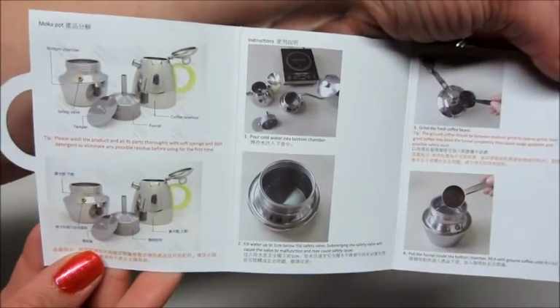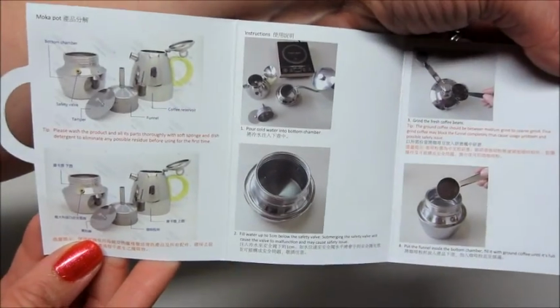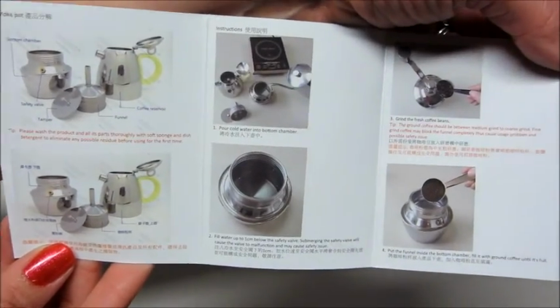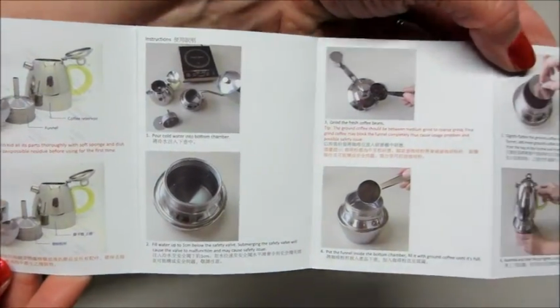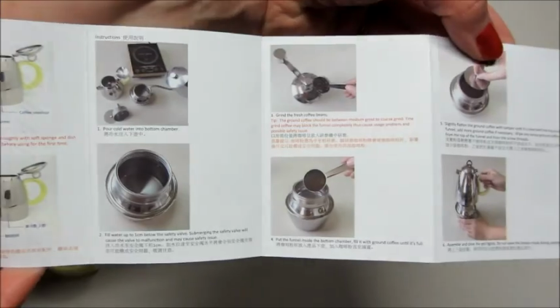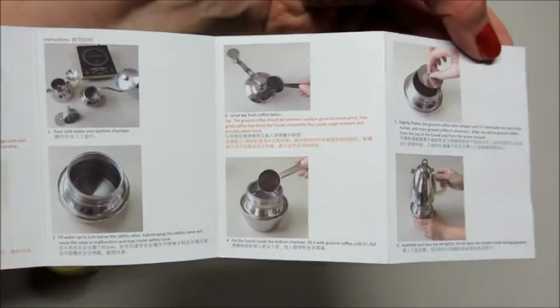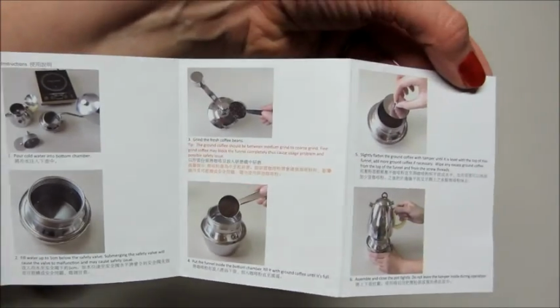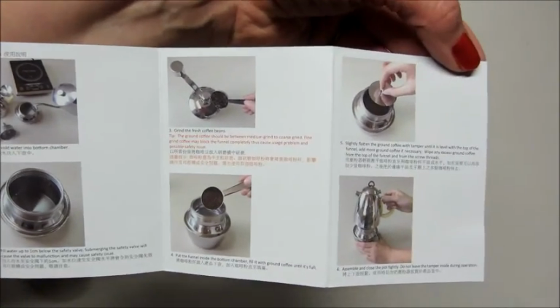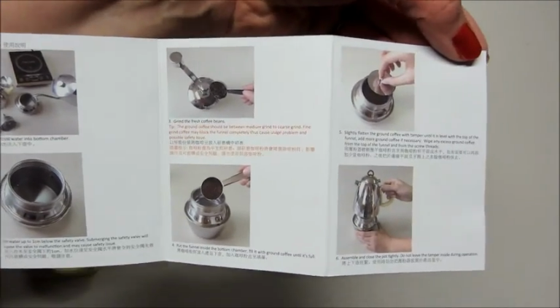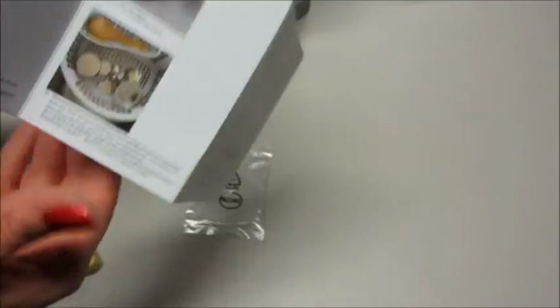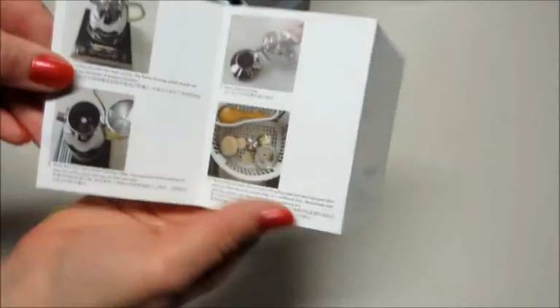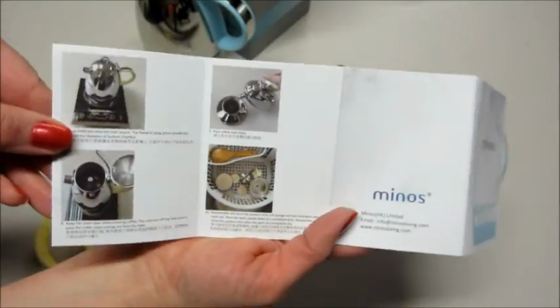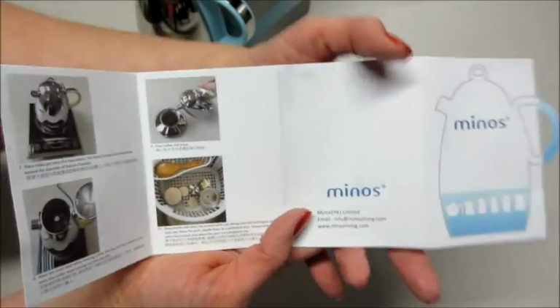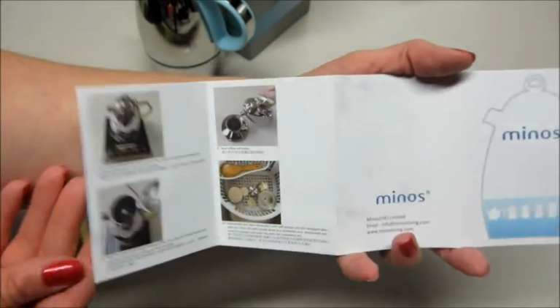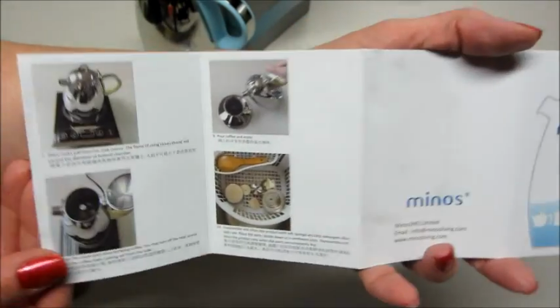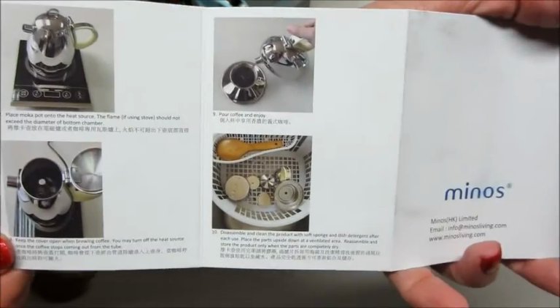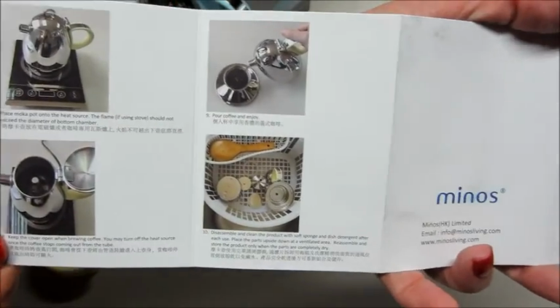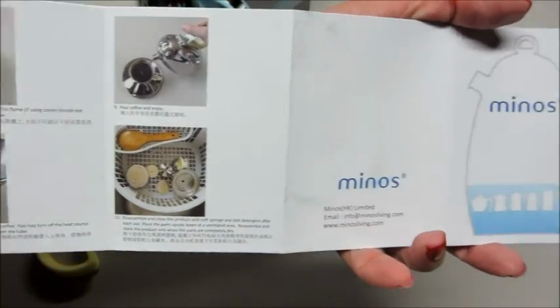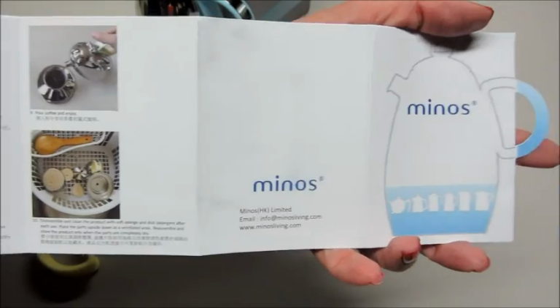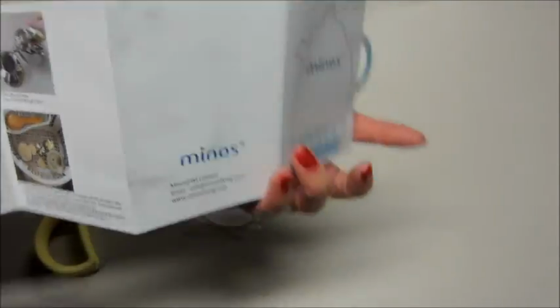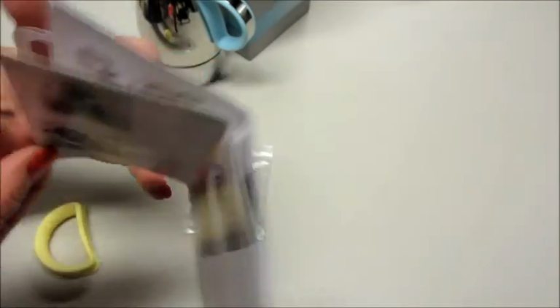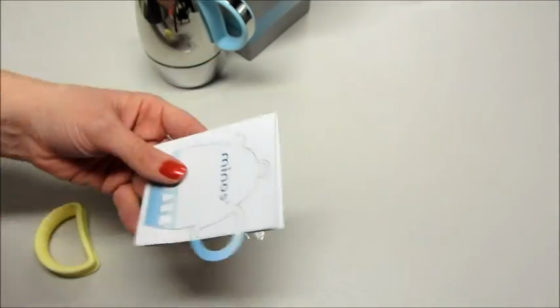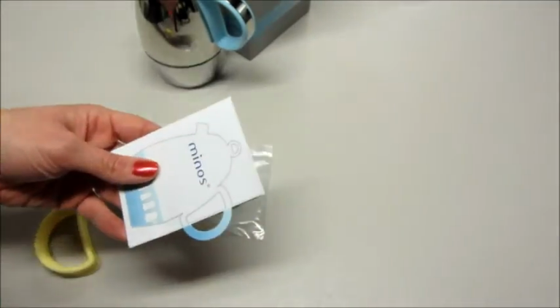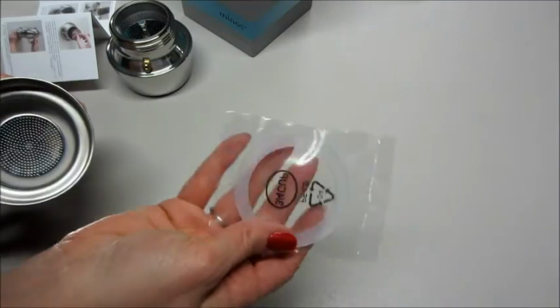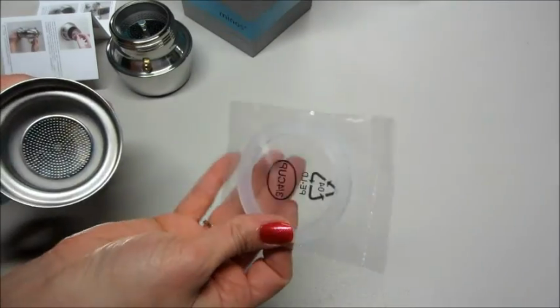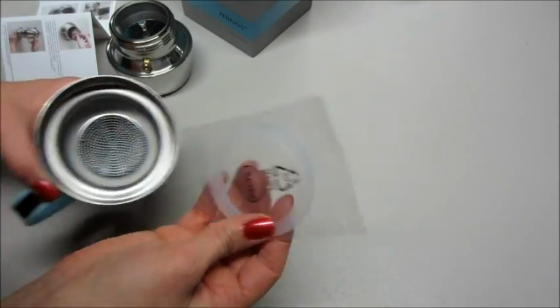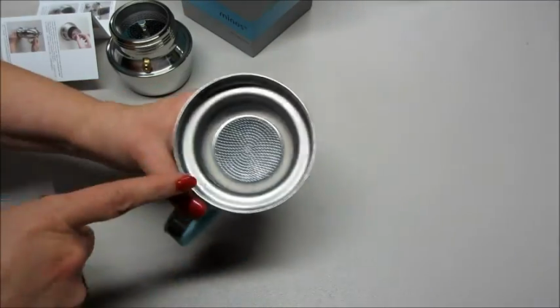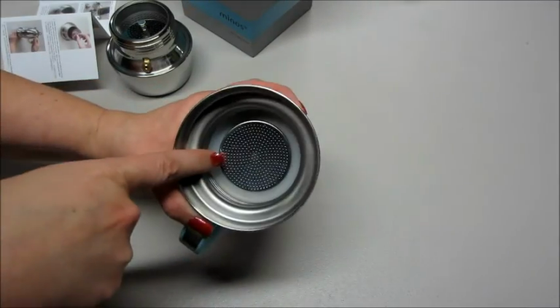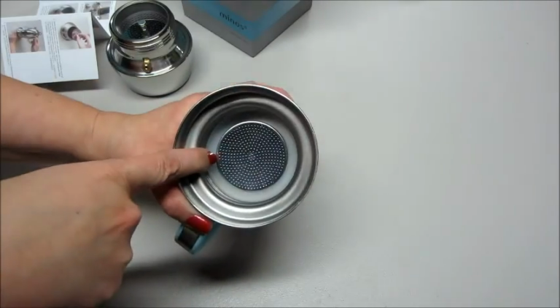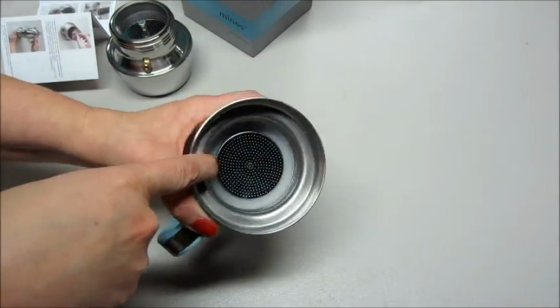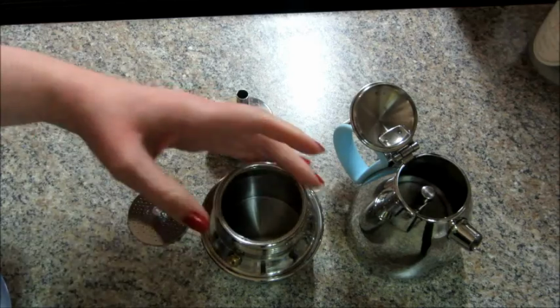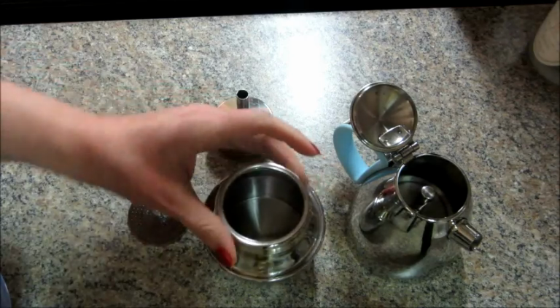There is a picture for each step, so very detailed. And the last piece in the box is just an extra part that goes in the top of the espresso maker.